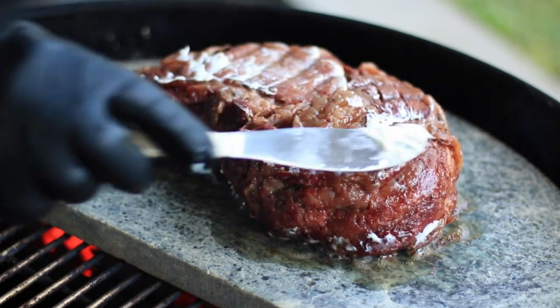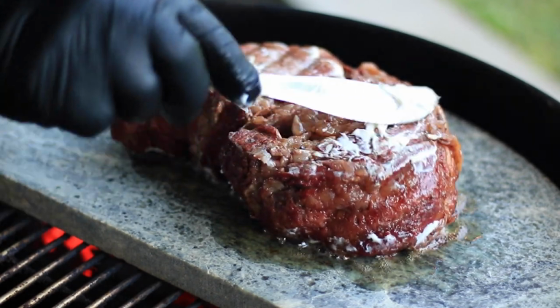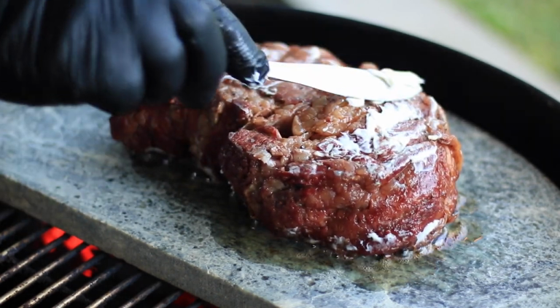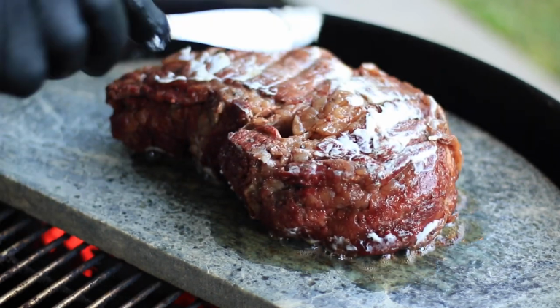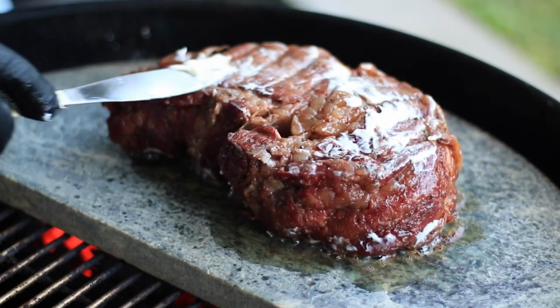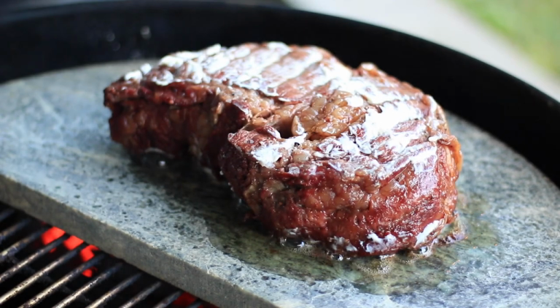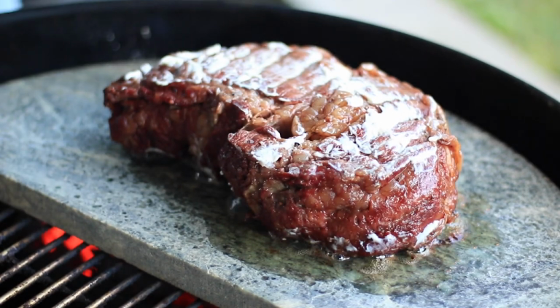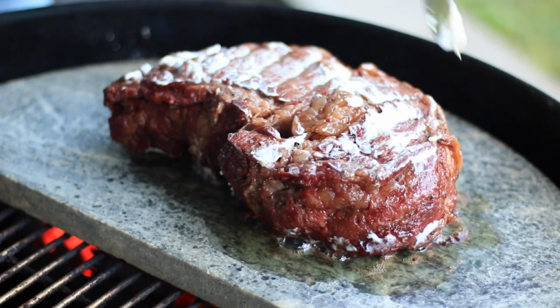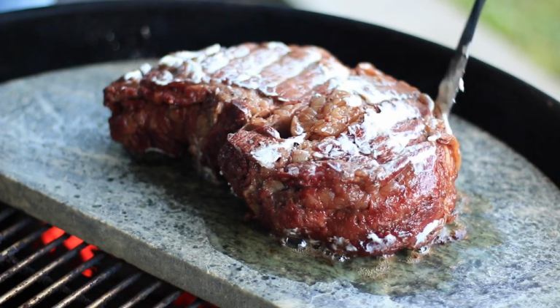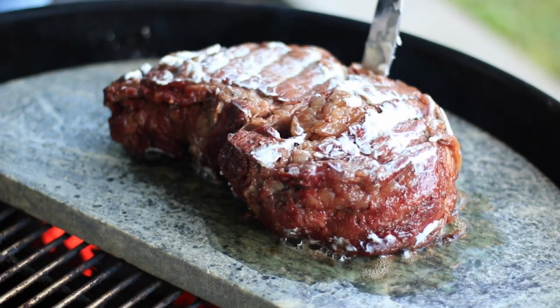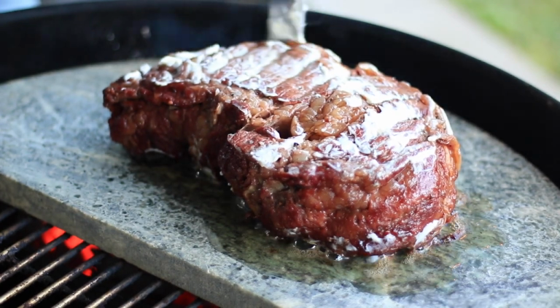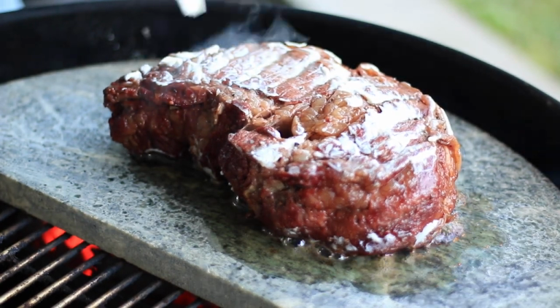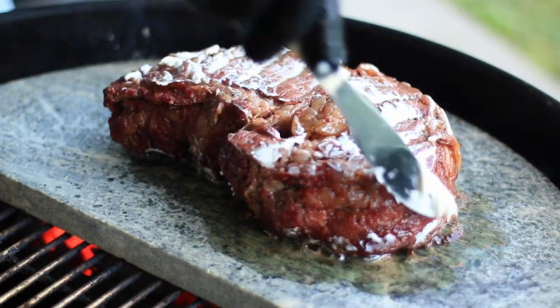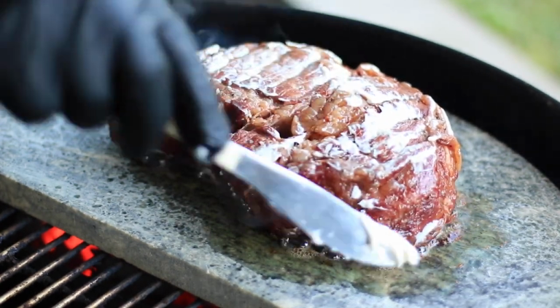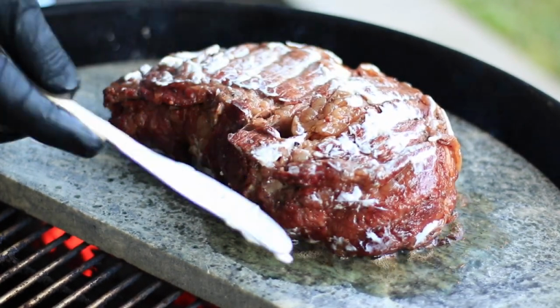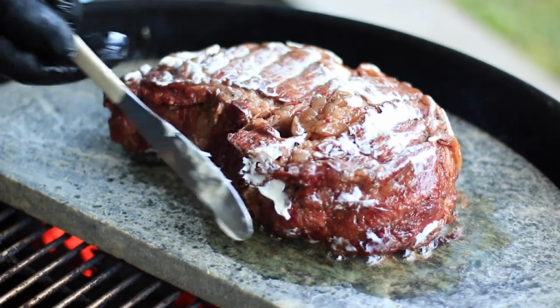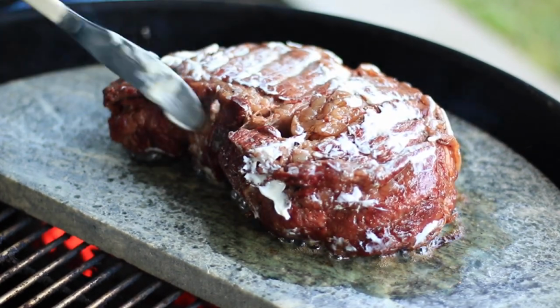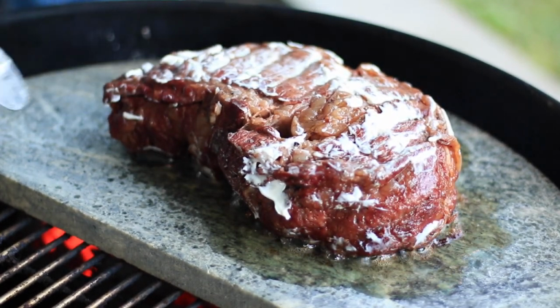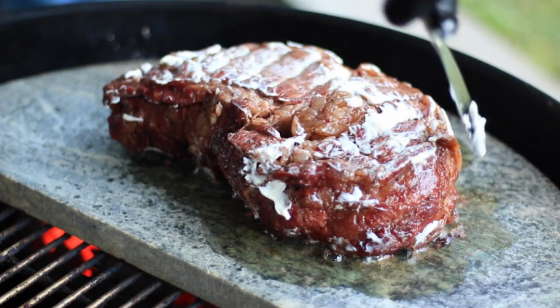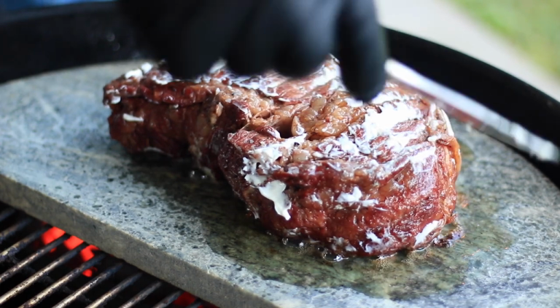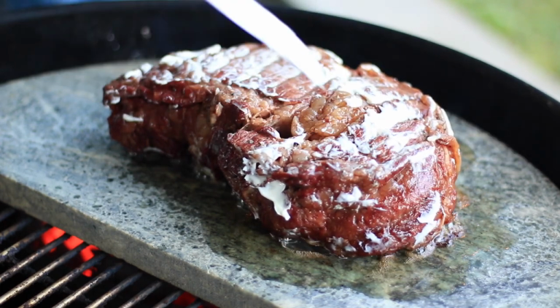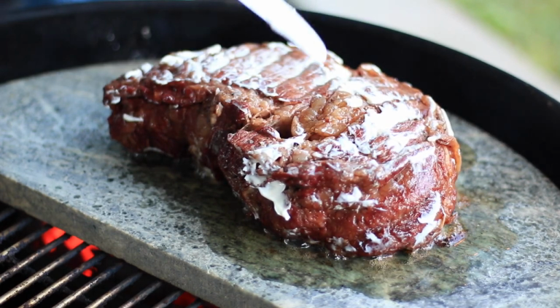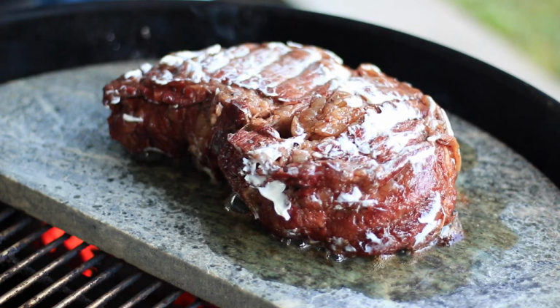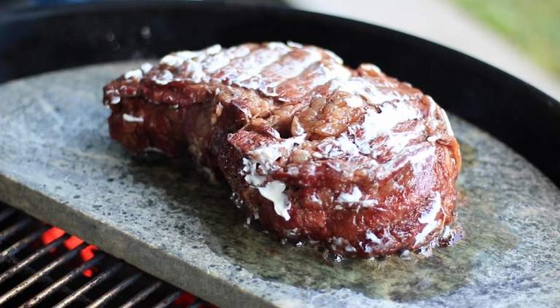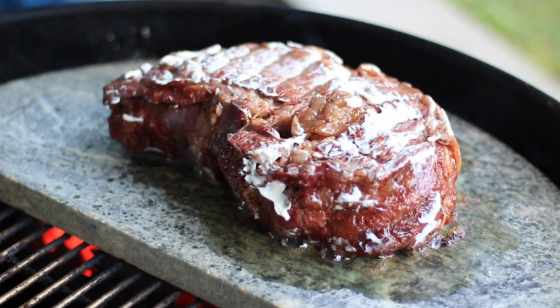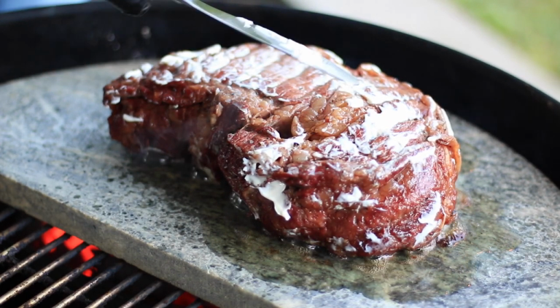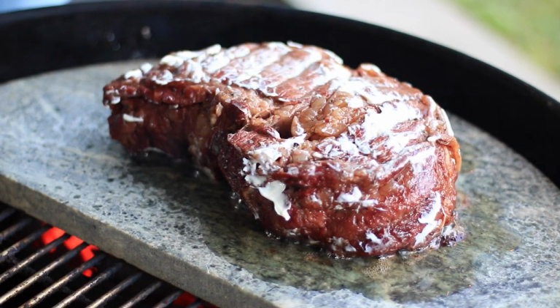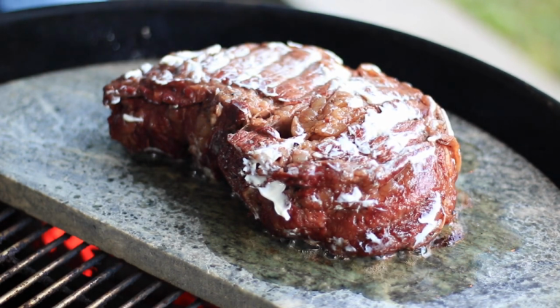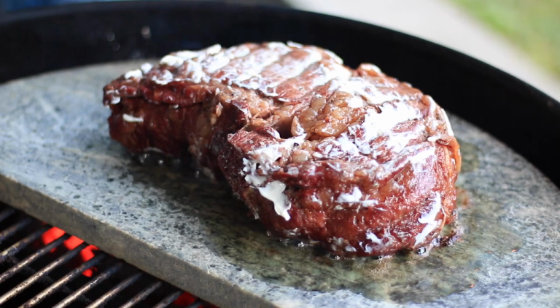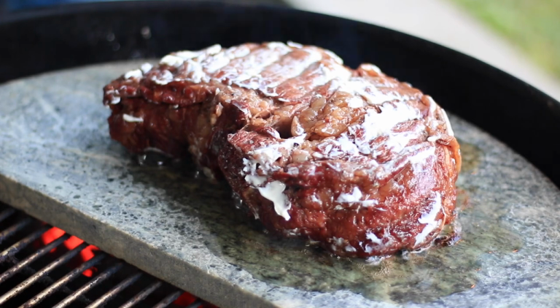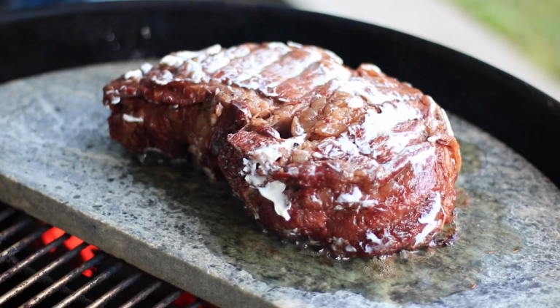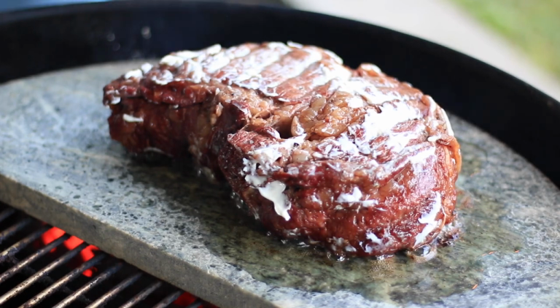Smells incredible. I don't know if I'm going to be able to sear those sides without tearing it apart — that big fat cap, that fat seam right there is causing some problems.